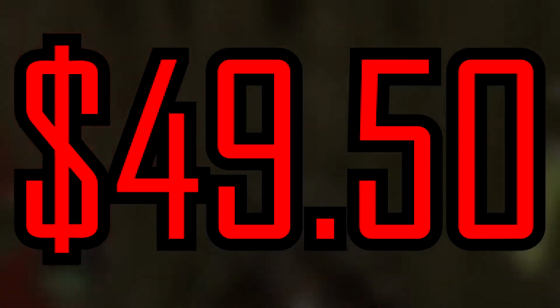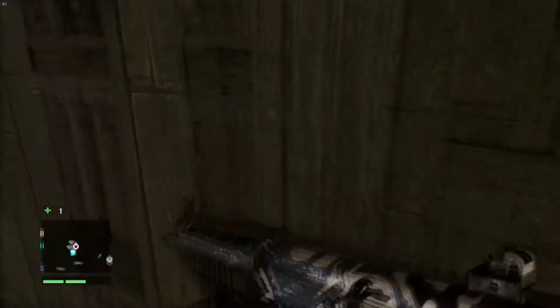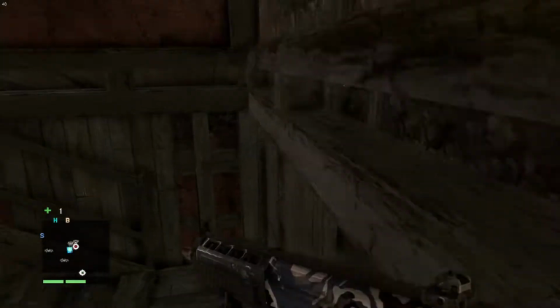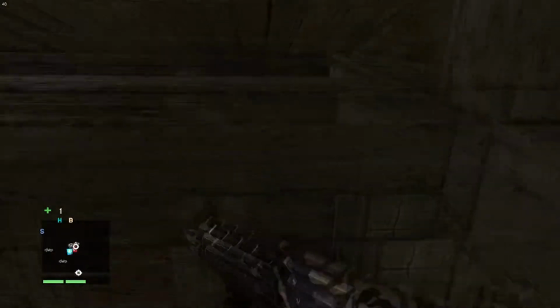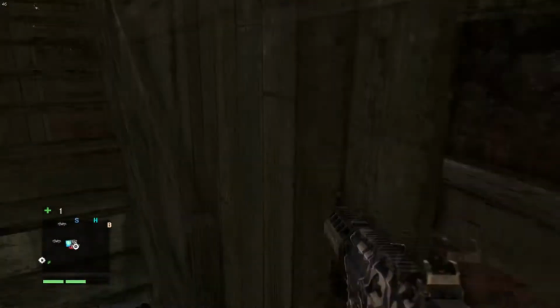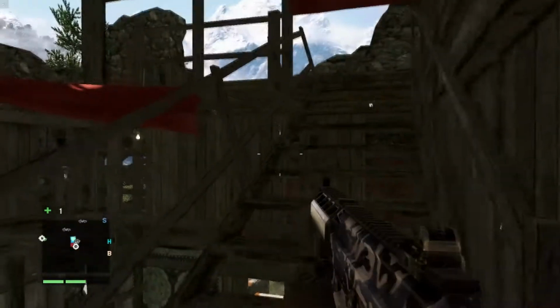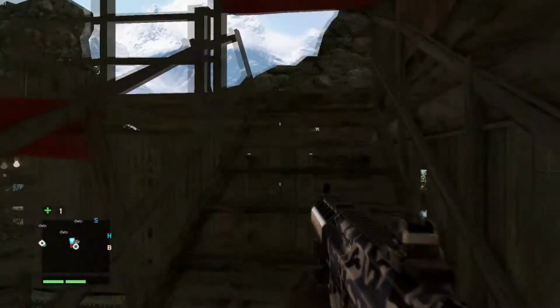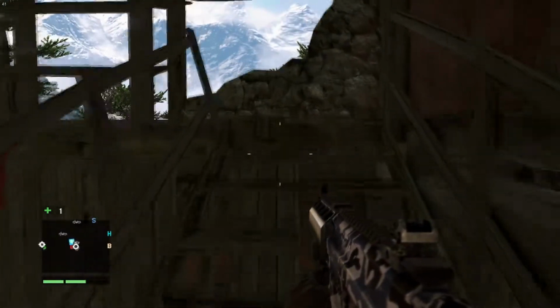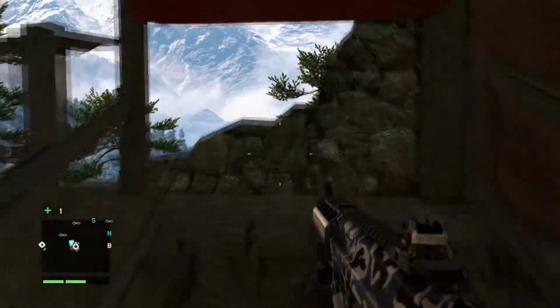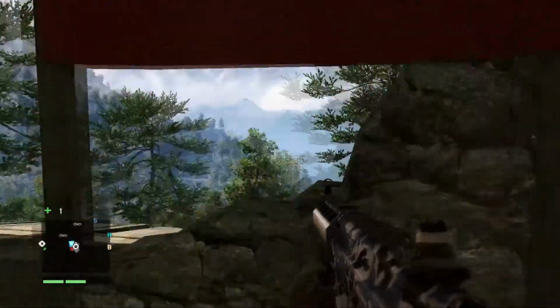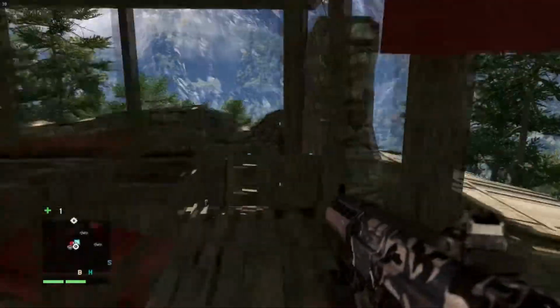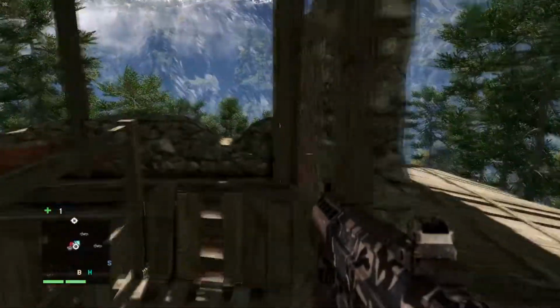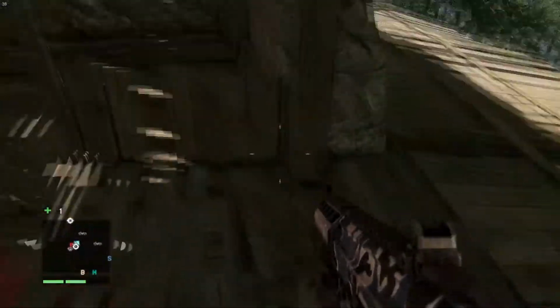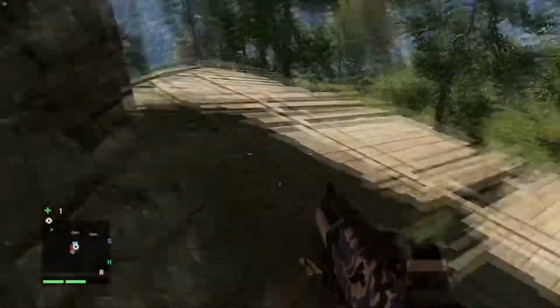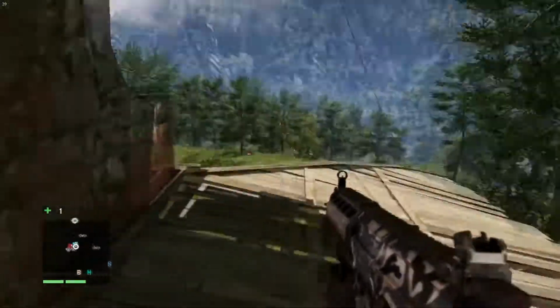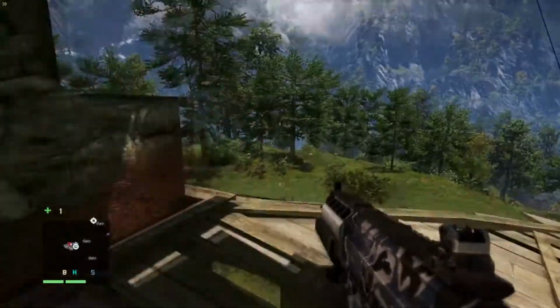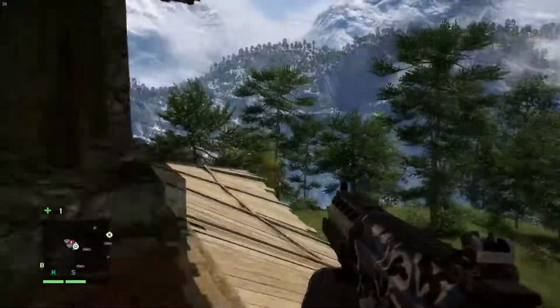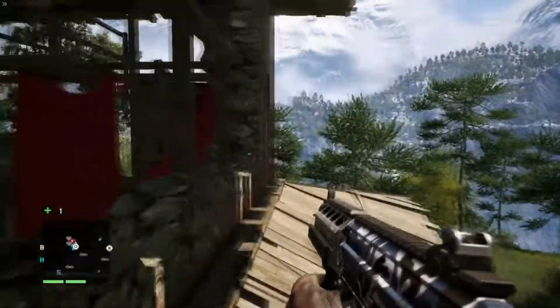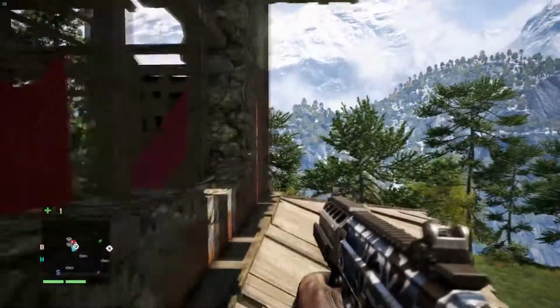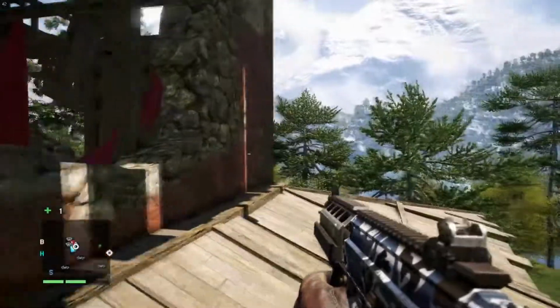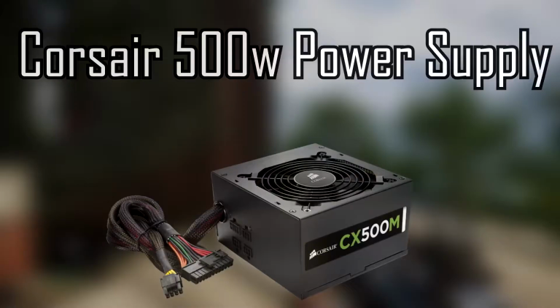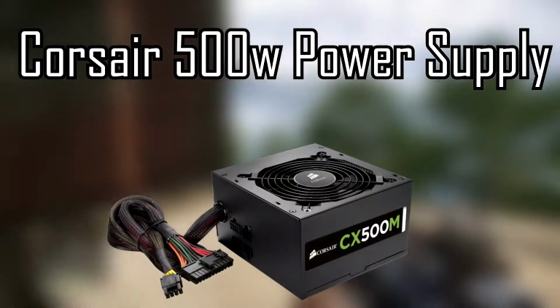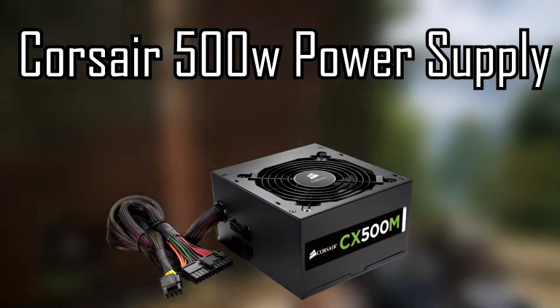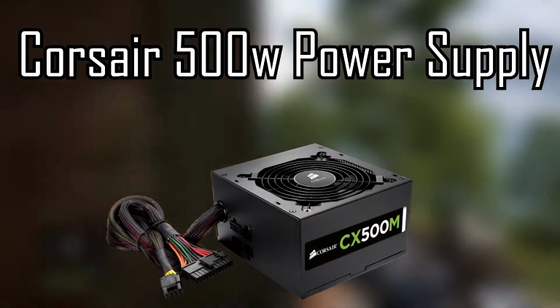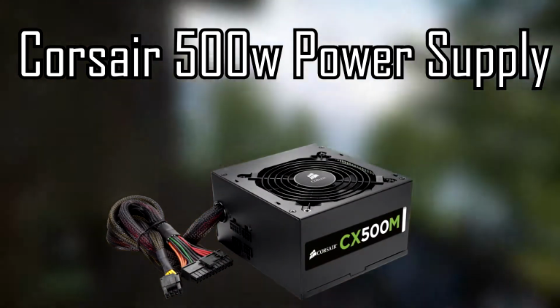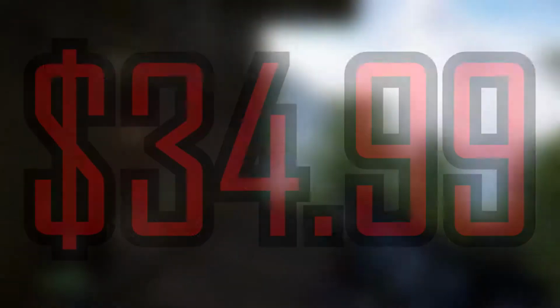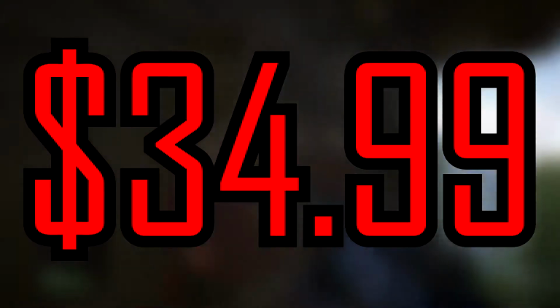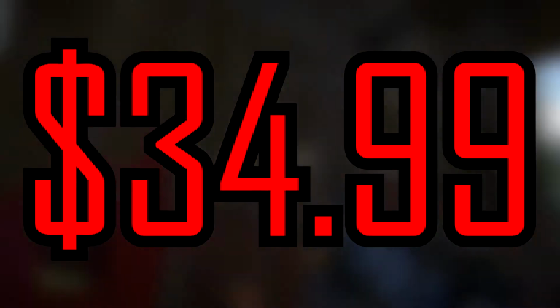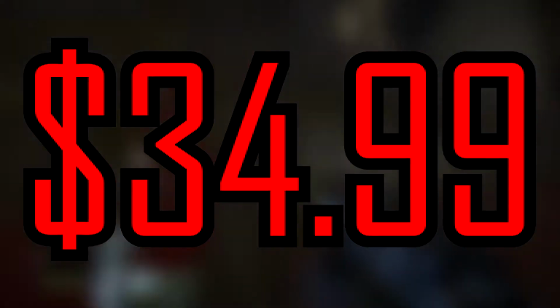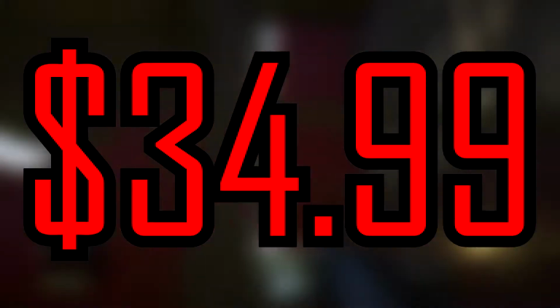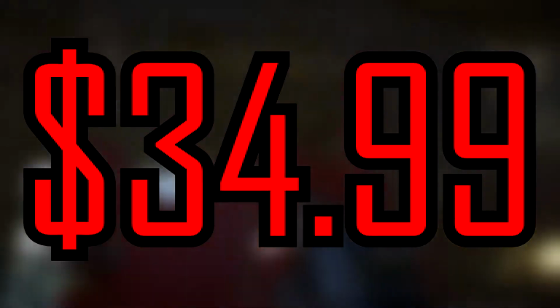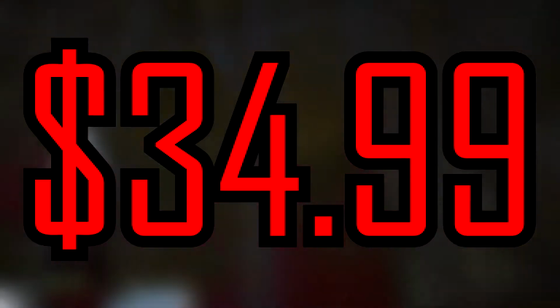Next after storage is our power supply. I normally go with a 430 watt but I'm going with 500 just because we have a 1060. It's going to be a Corsair 500 watt power supply for $34.99 or about $35.